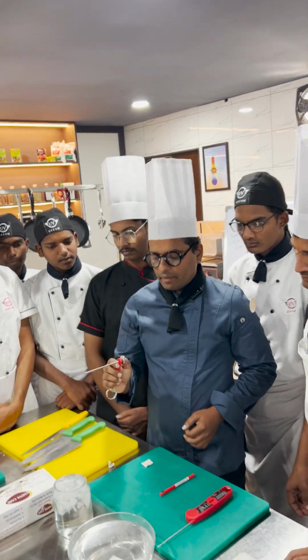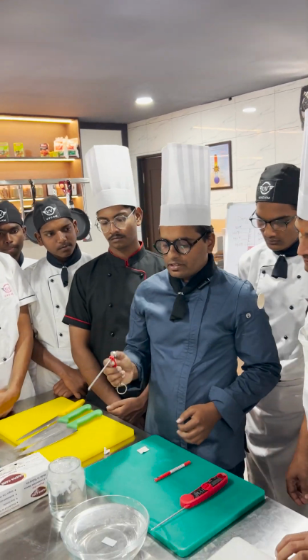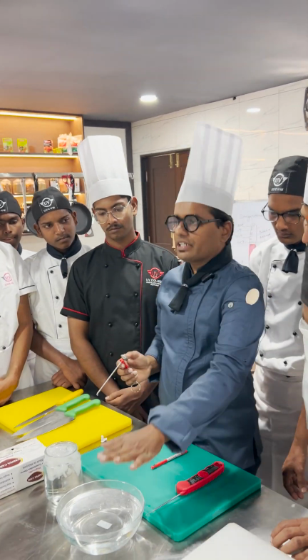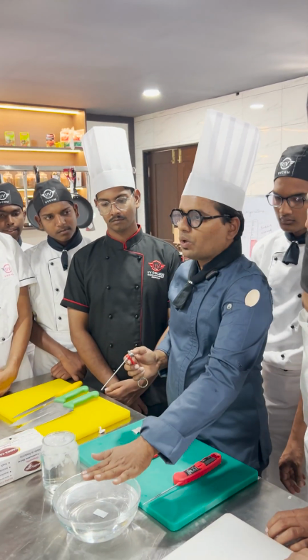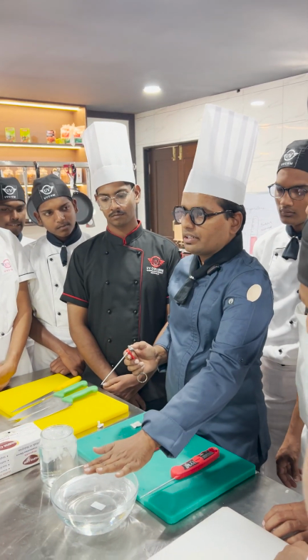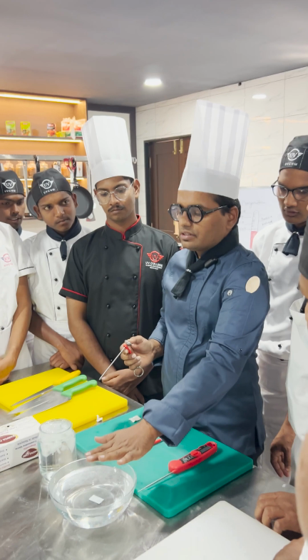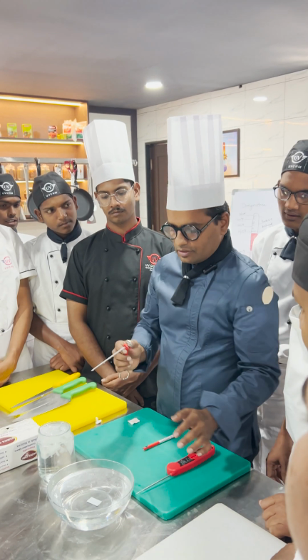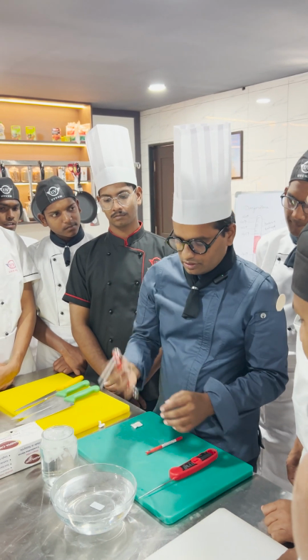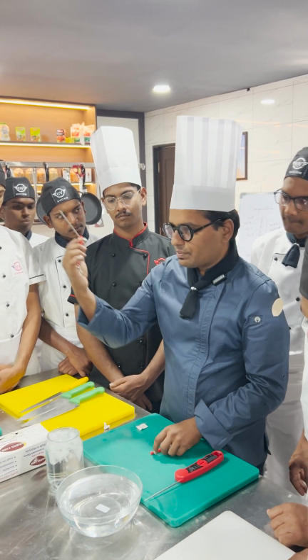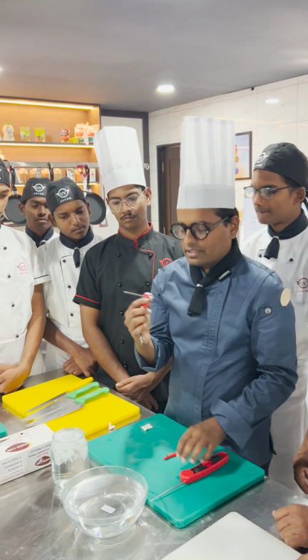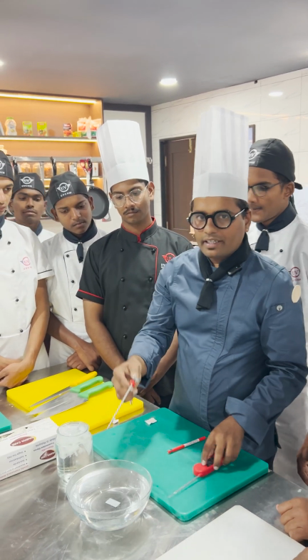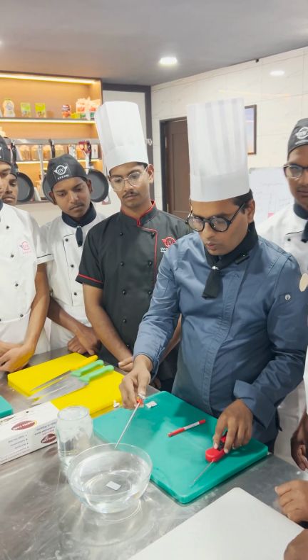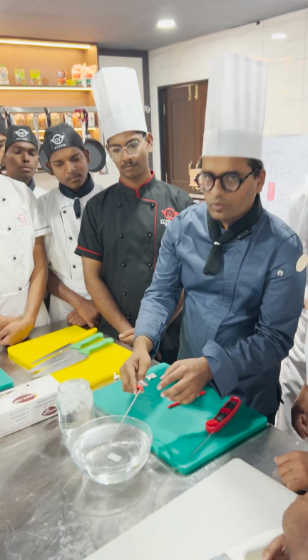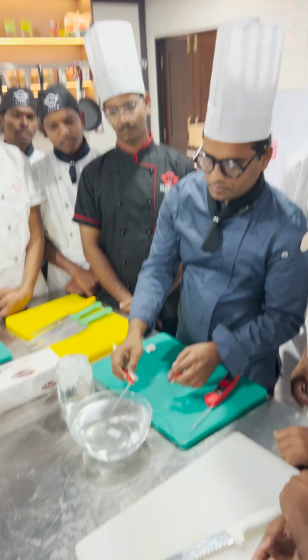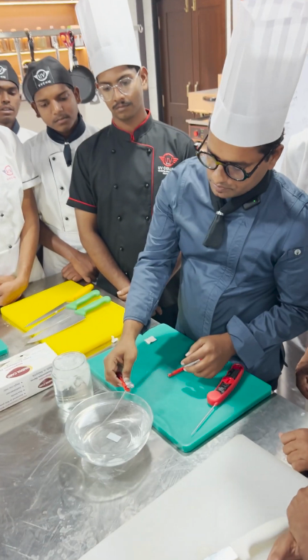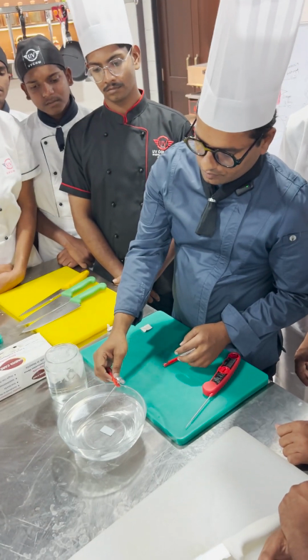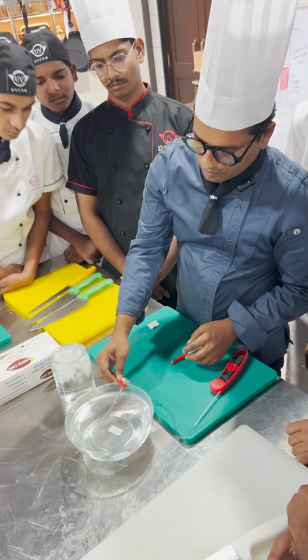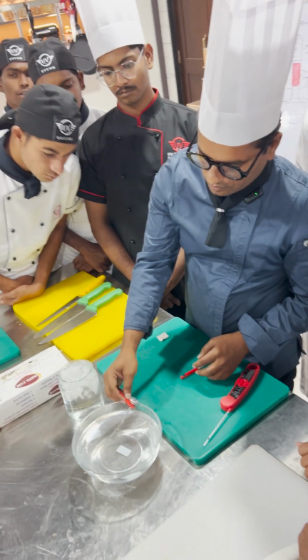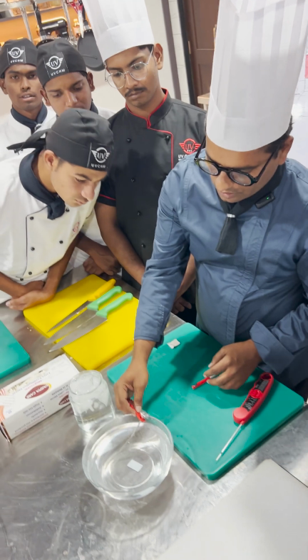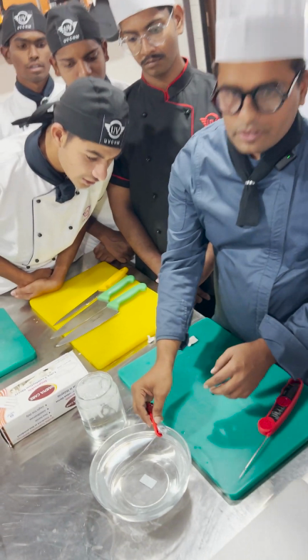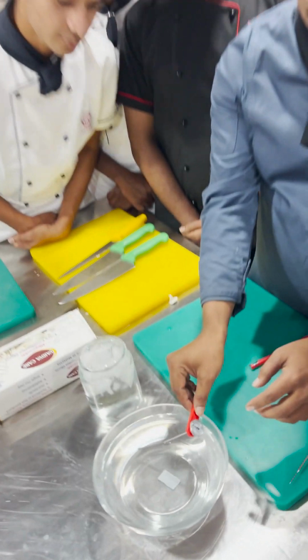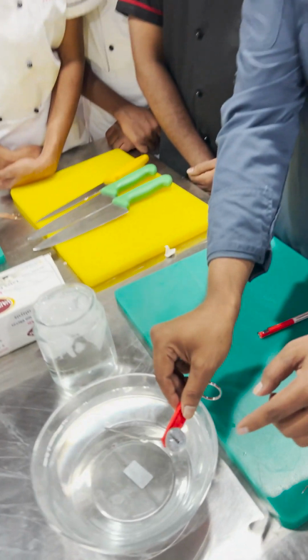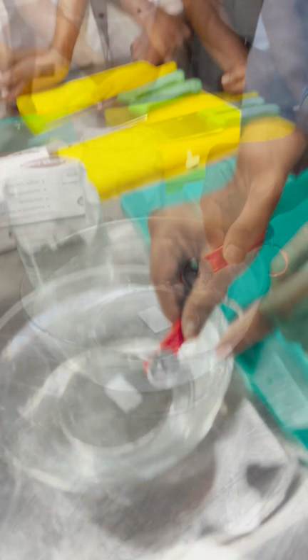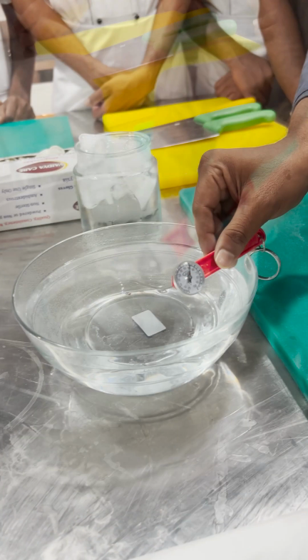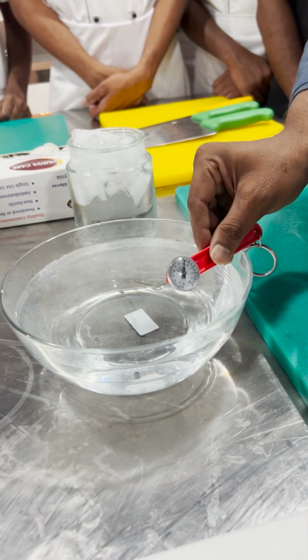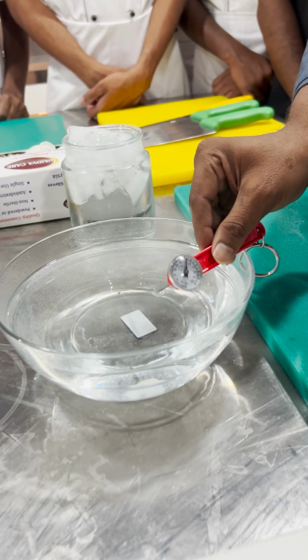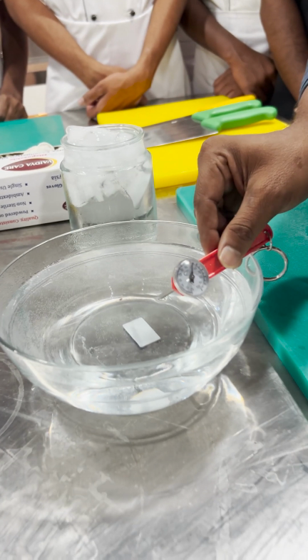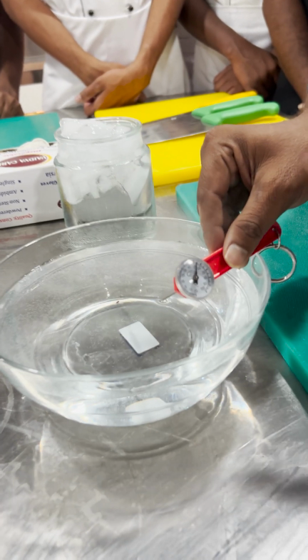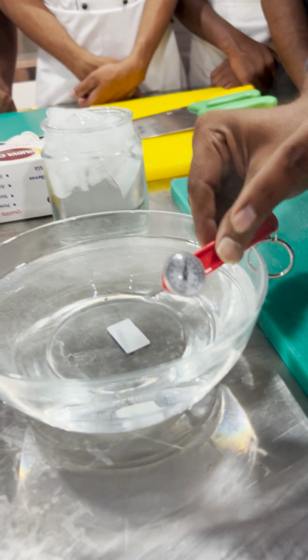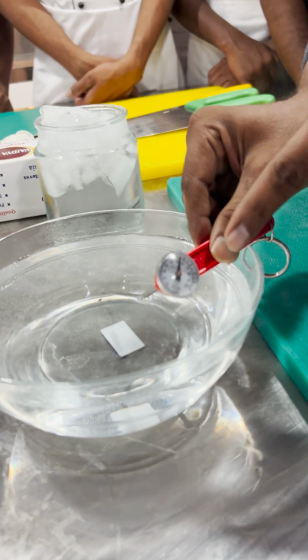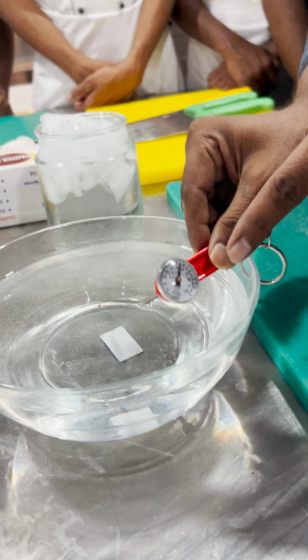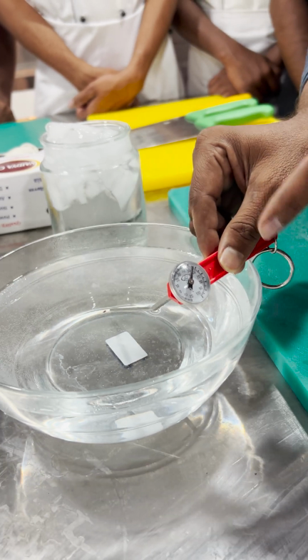The second method is by using boiling water. Let's place this thermometer in the boiling water now. Now the reading of the thermometer is increasing gradually, because it is hot water.